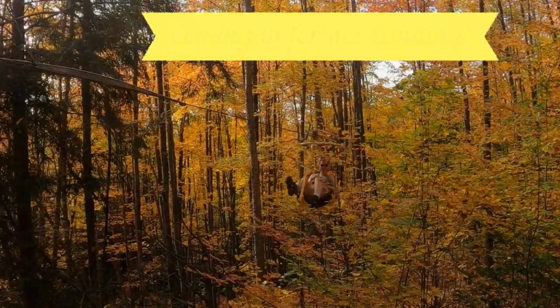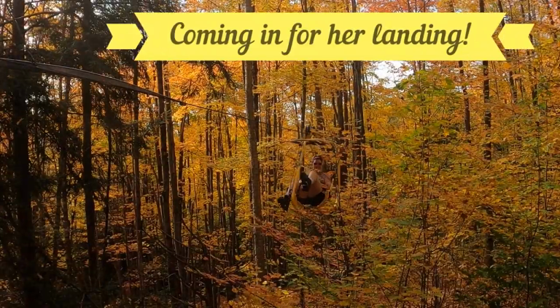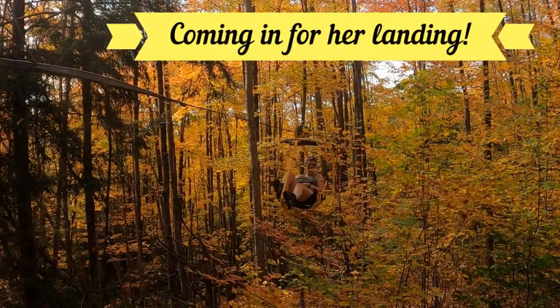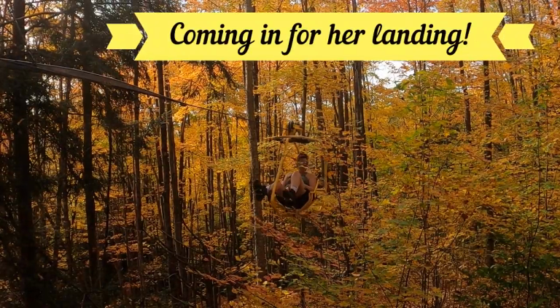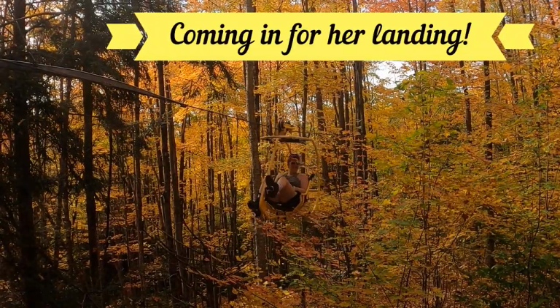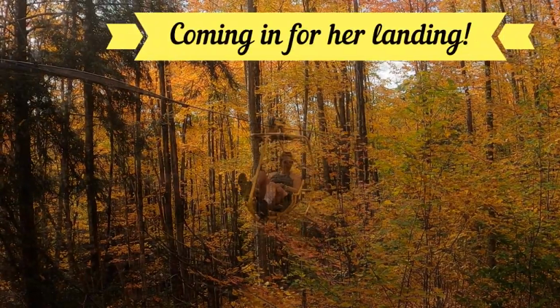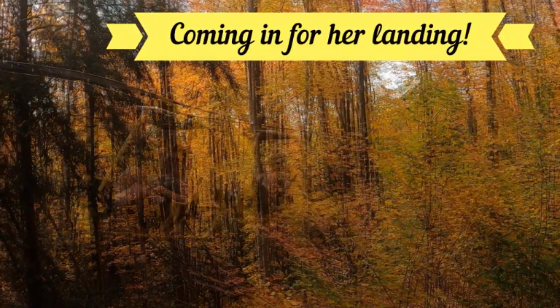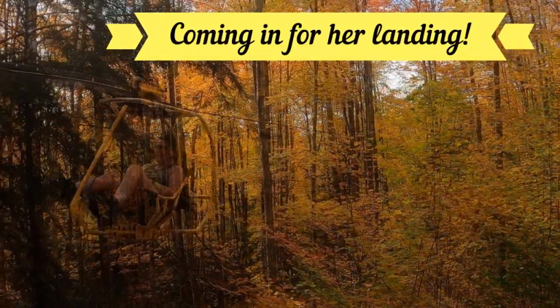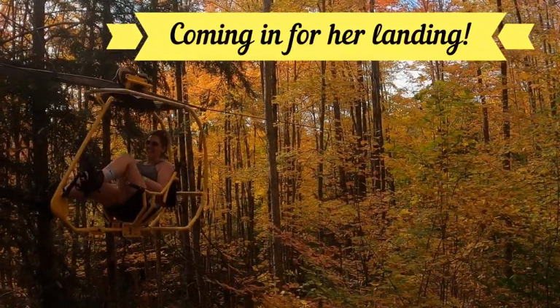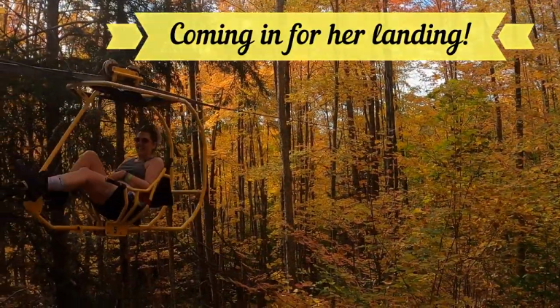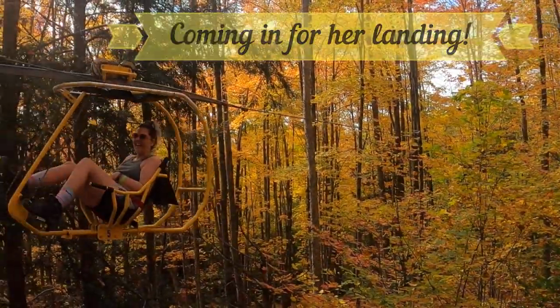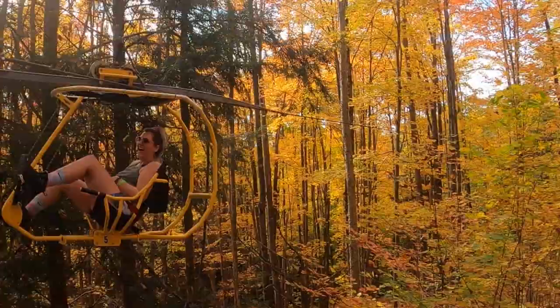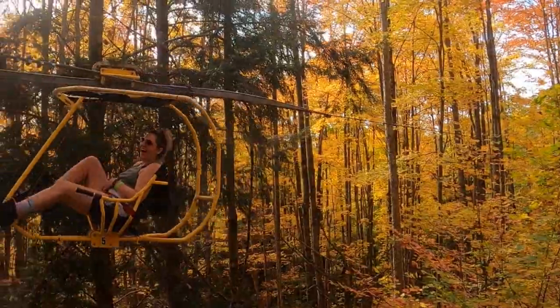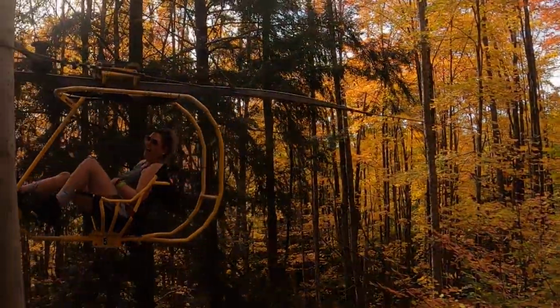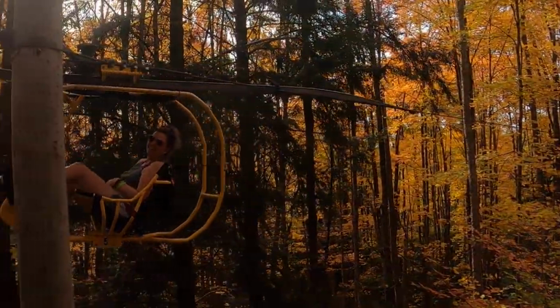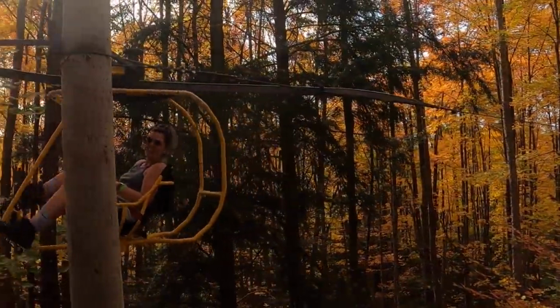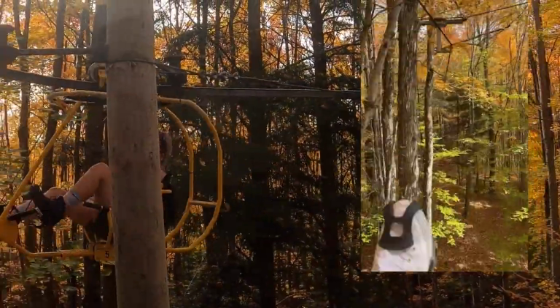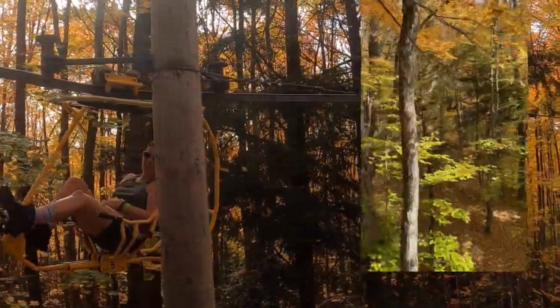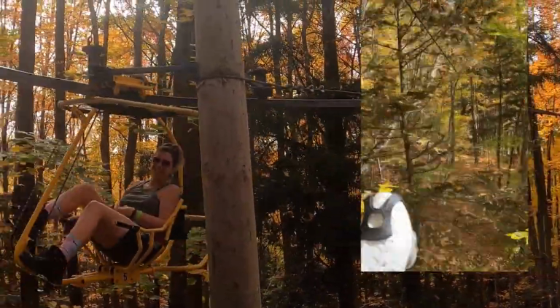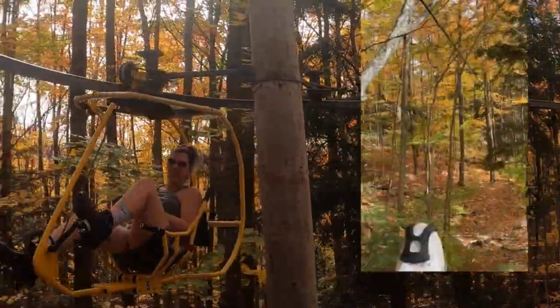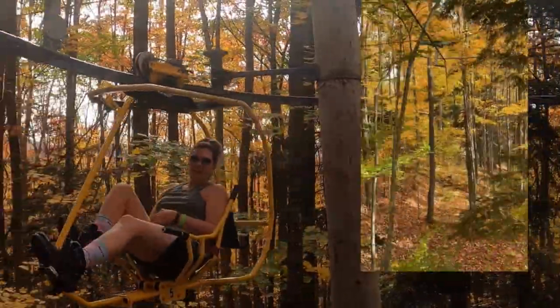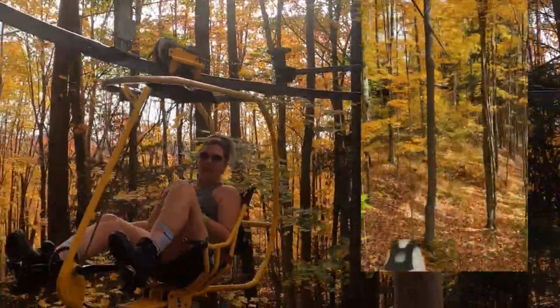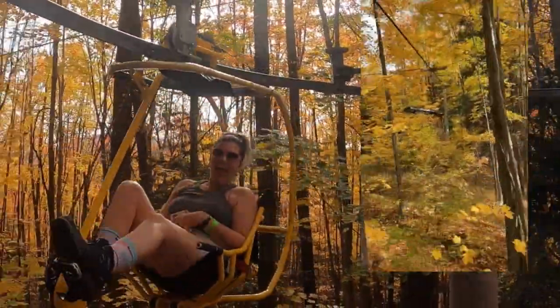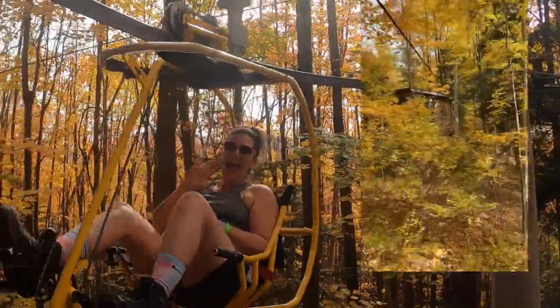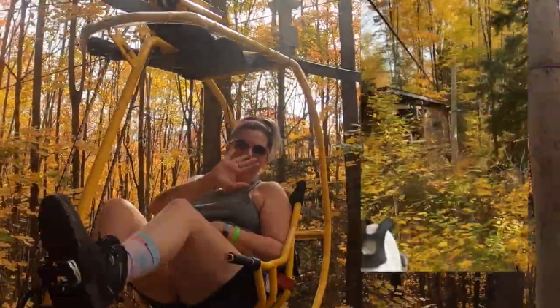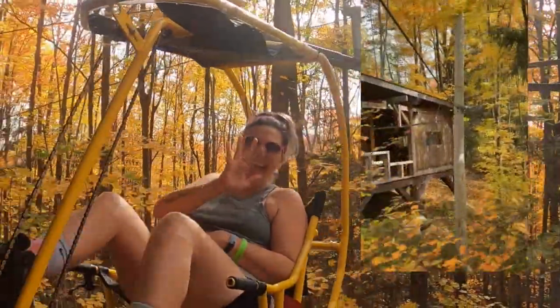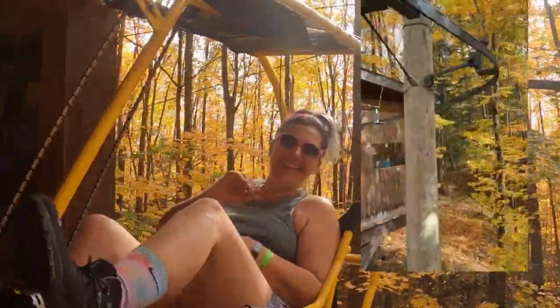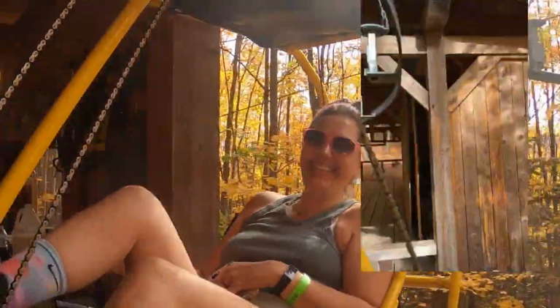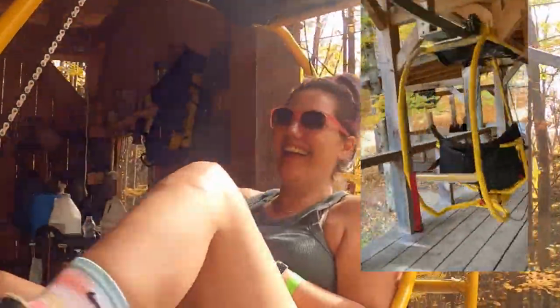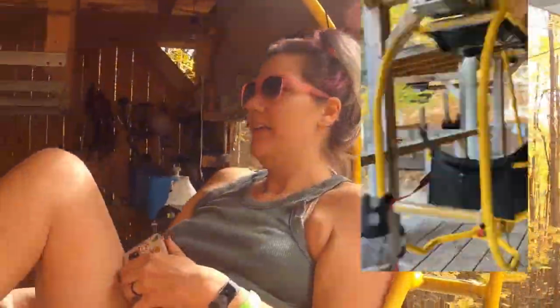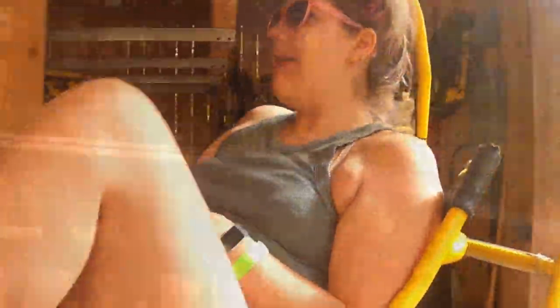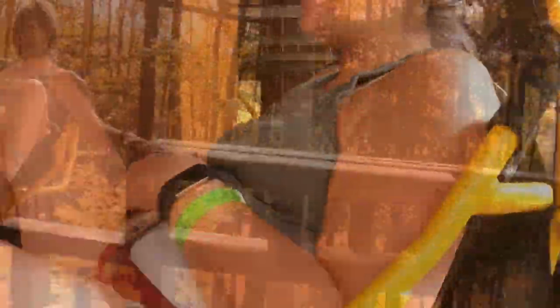I'm waiting to capture some super cool footage — super cool footage. She's coming in. I made it!